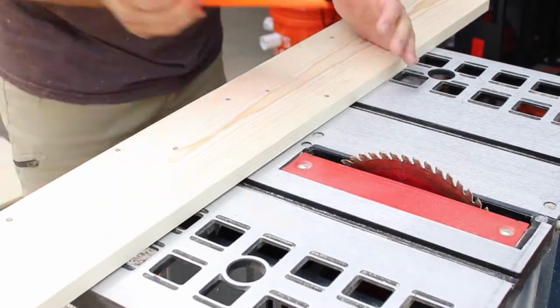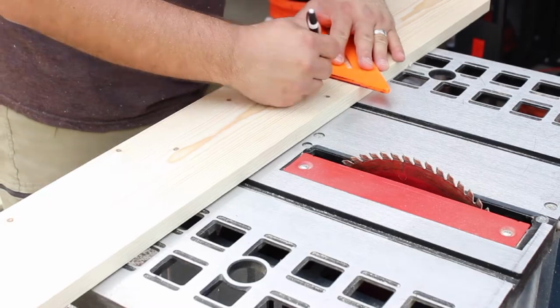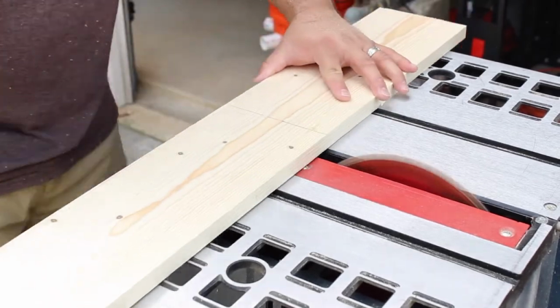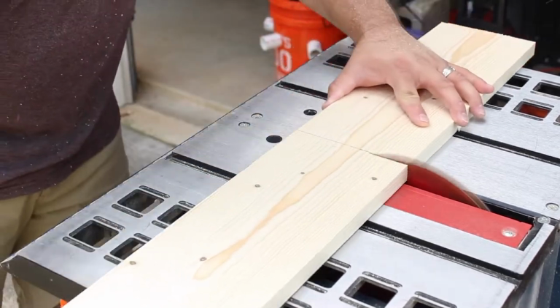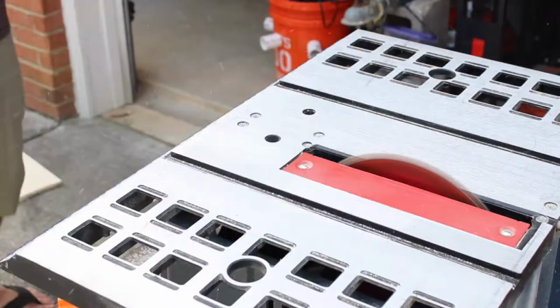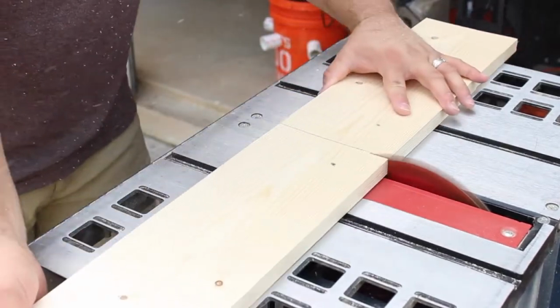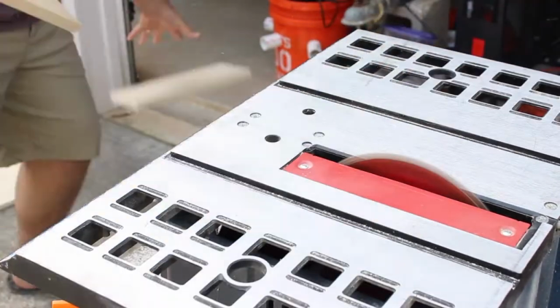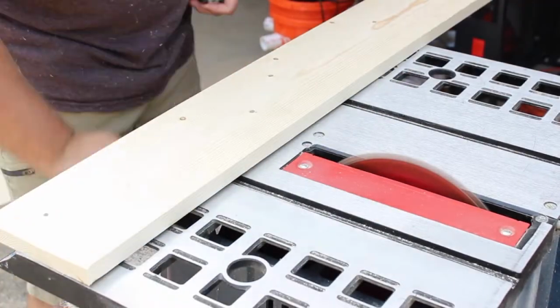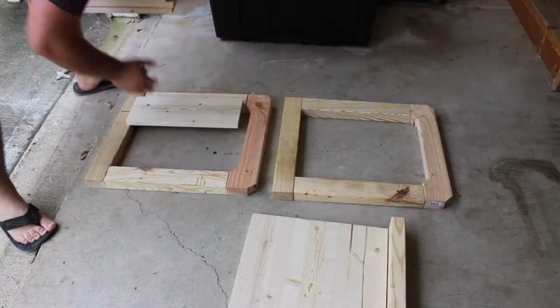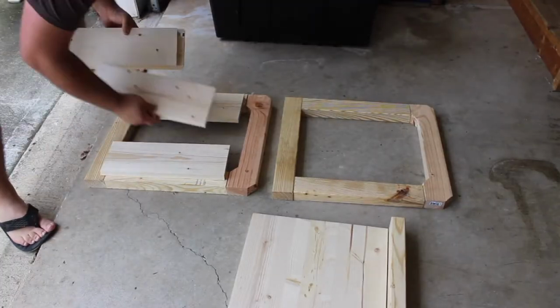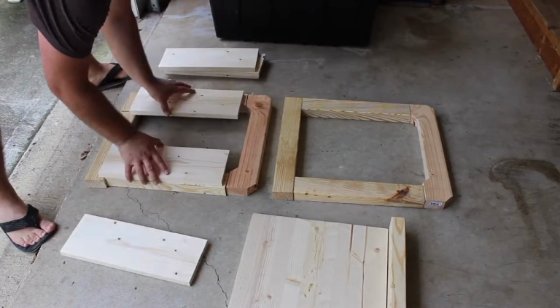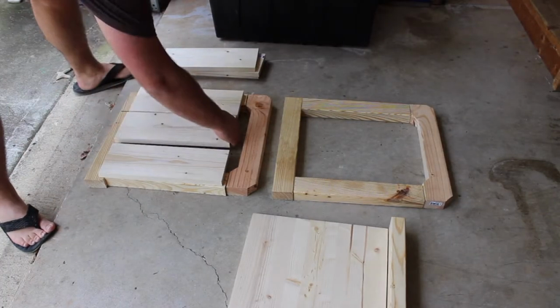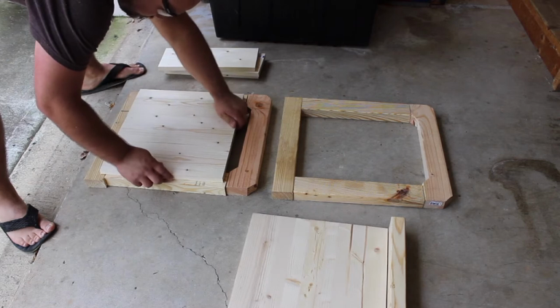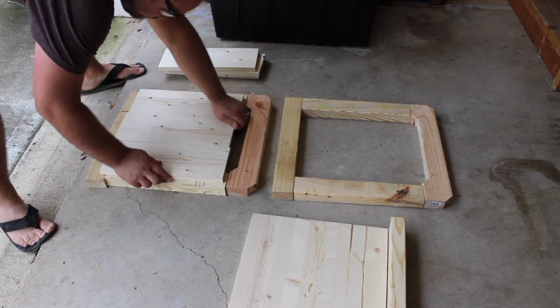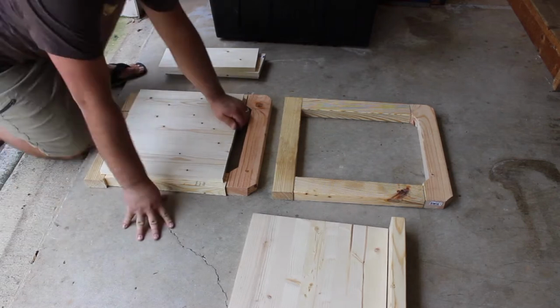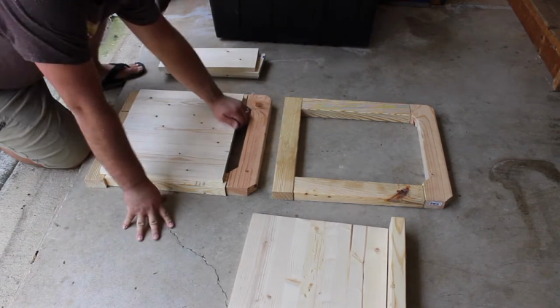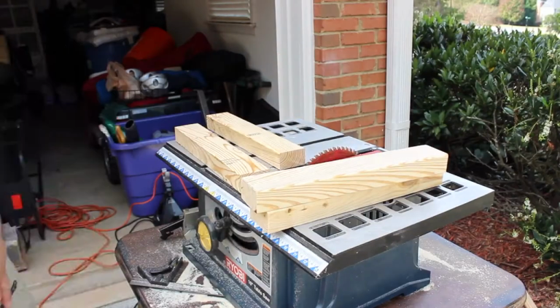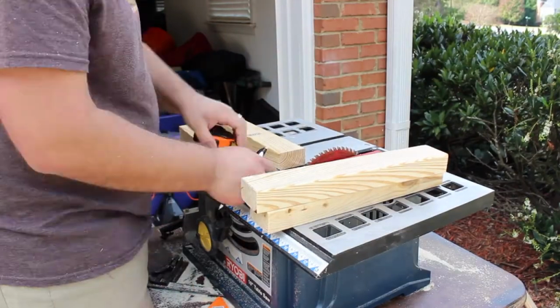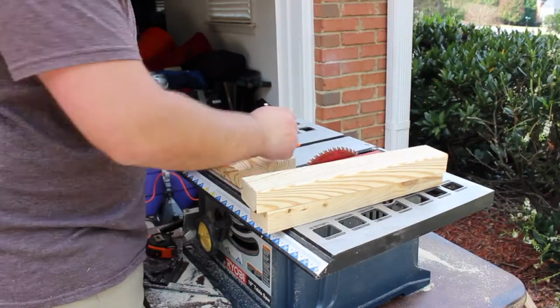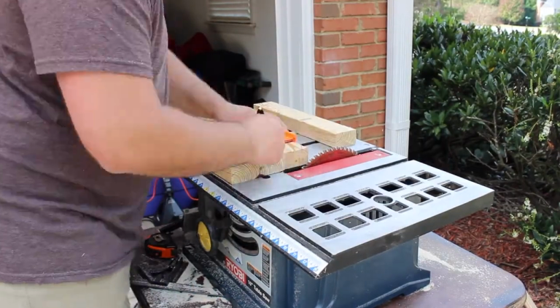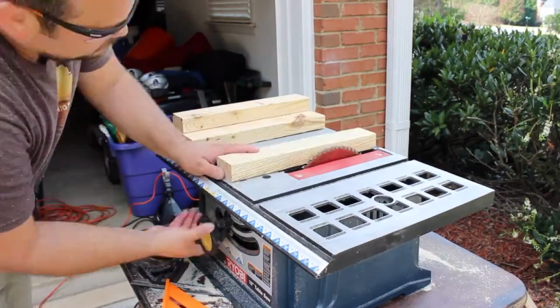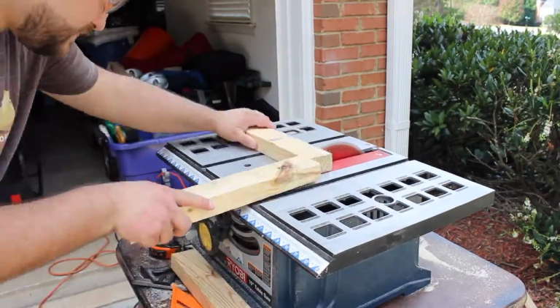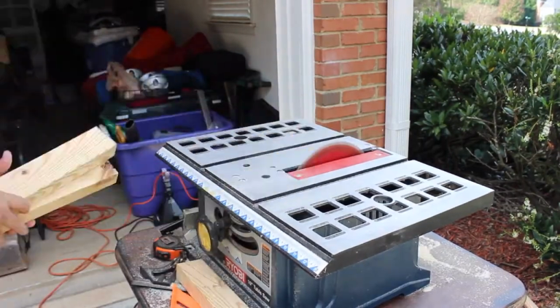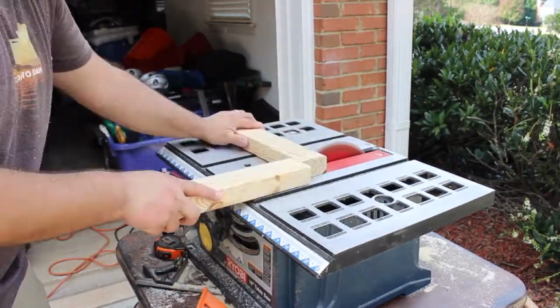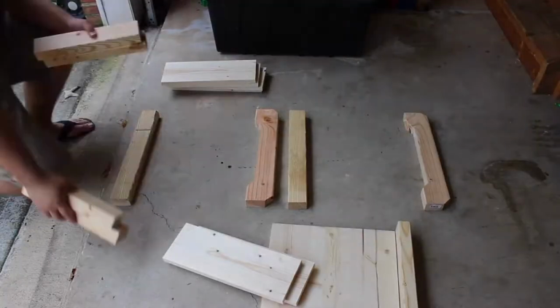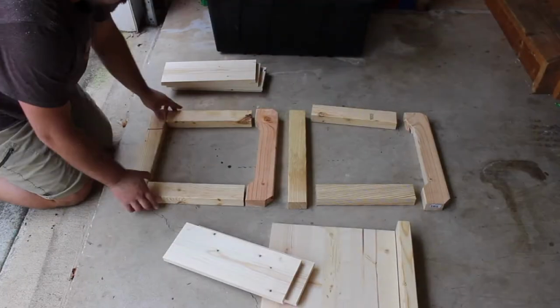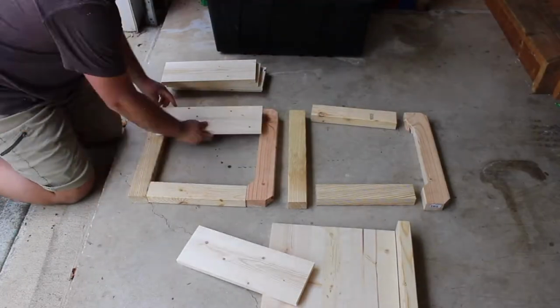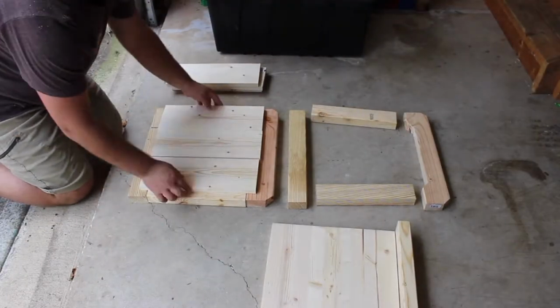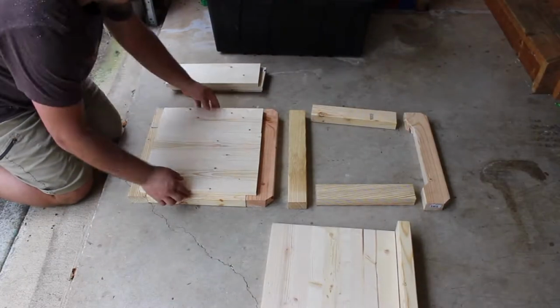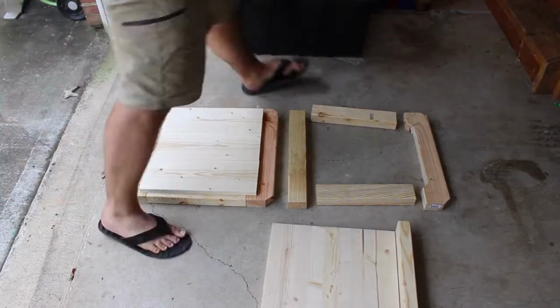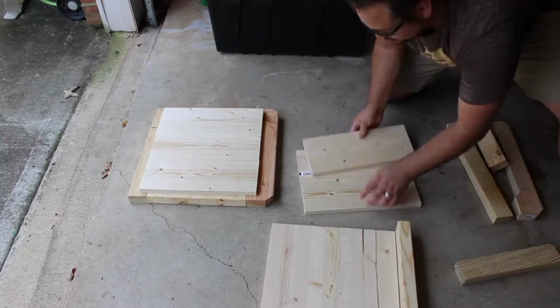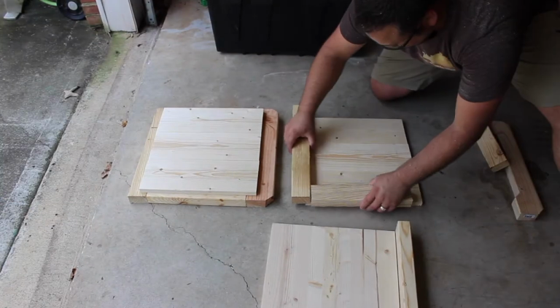I thought I was making the planks taller than the sides, but it turns out I made the sides too tall. So I took the sides back to the saw and cut them a bit shorter. A quick test fit and I am happy with the results.